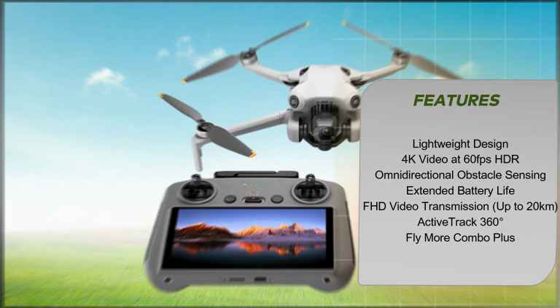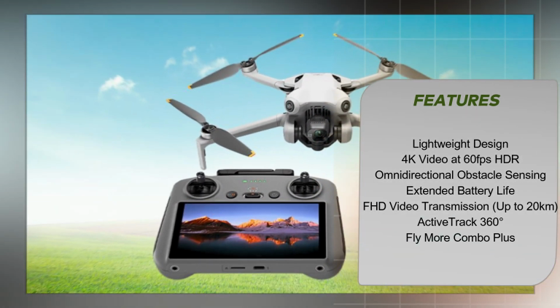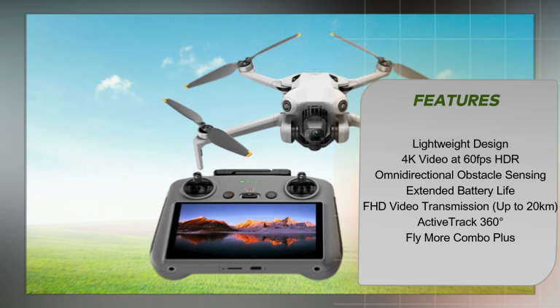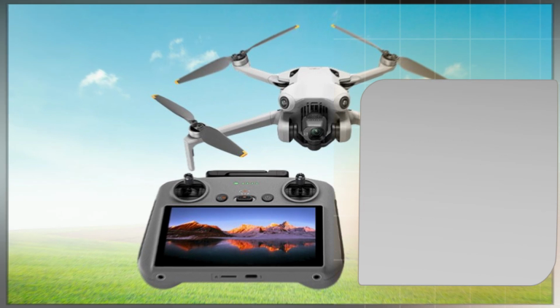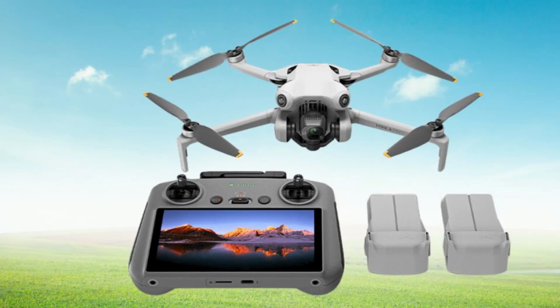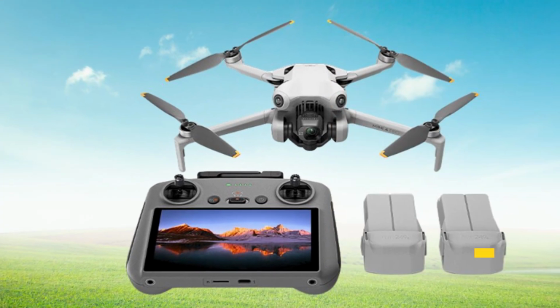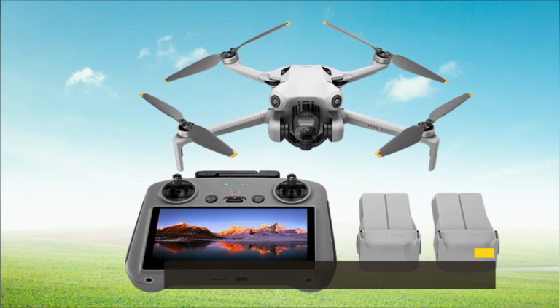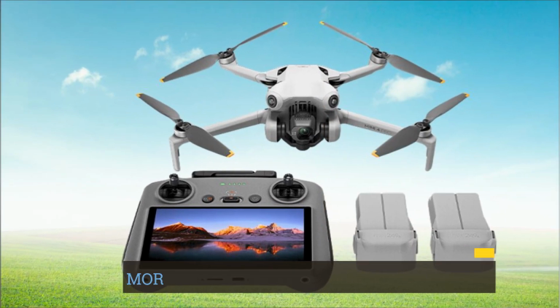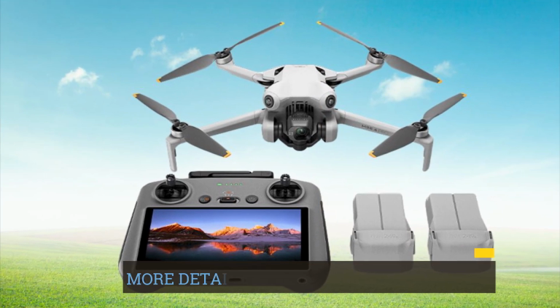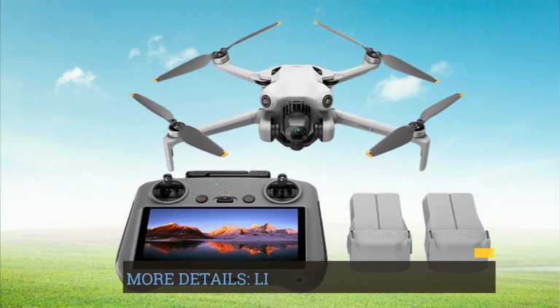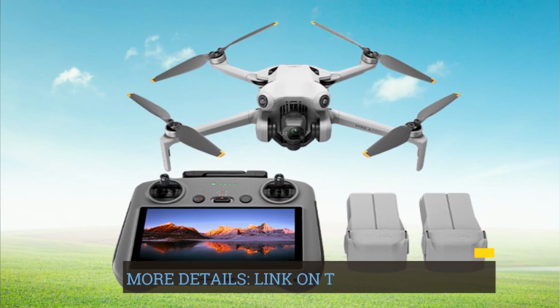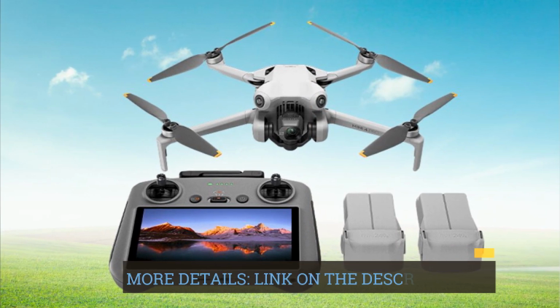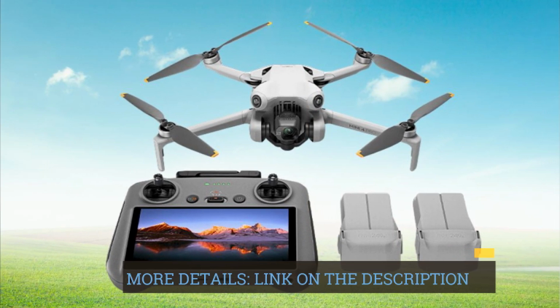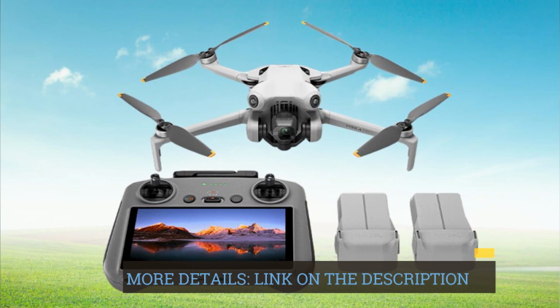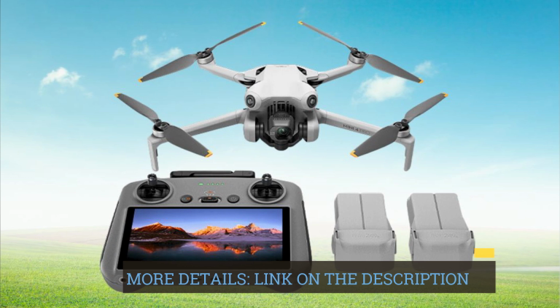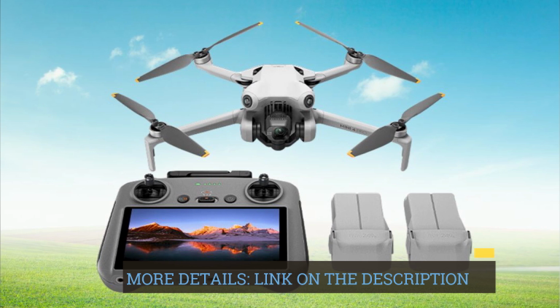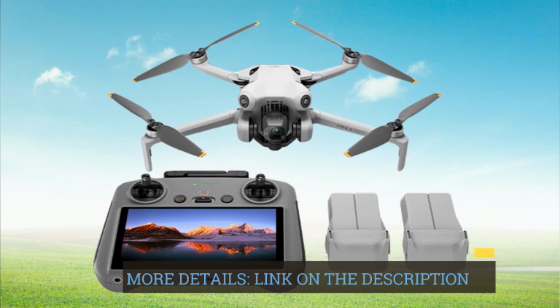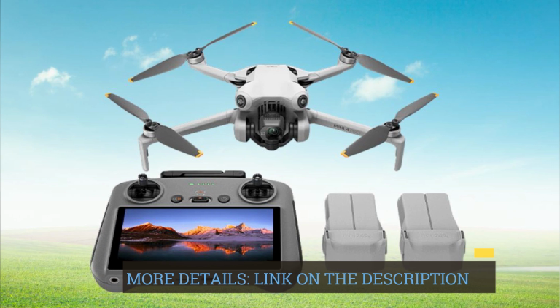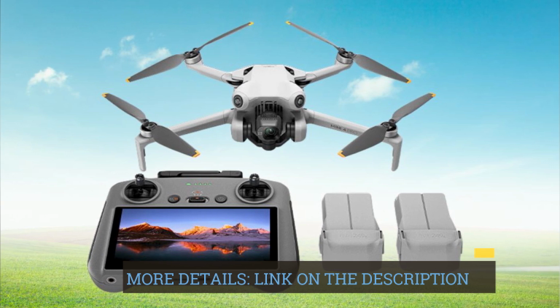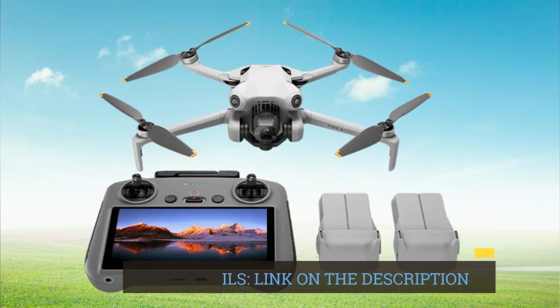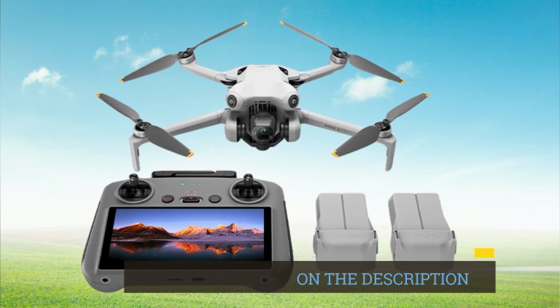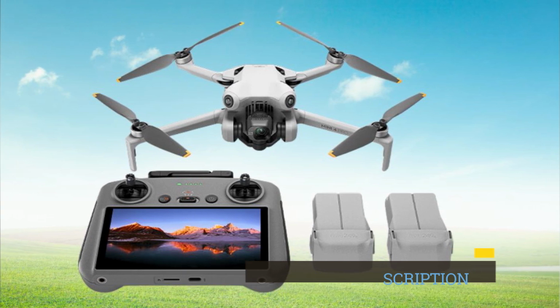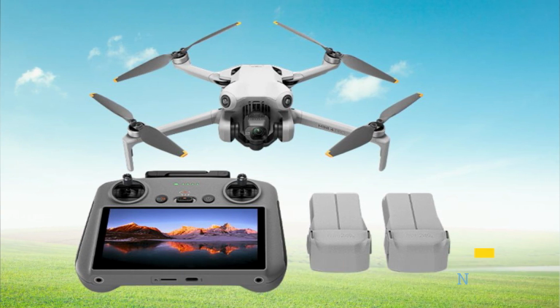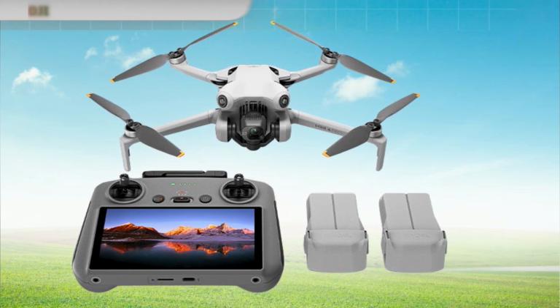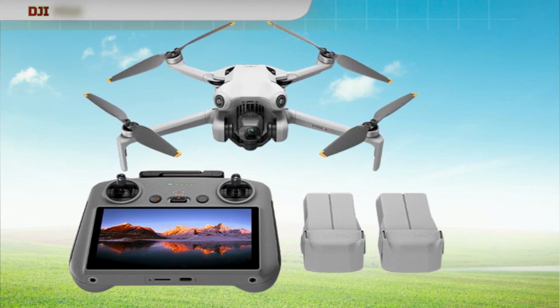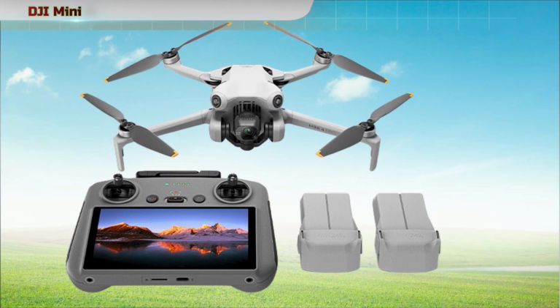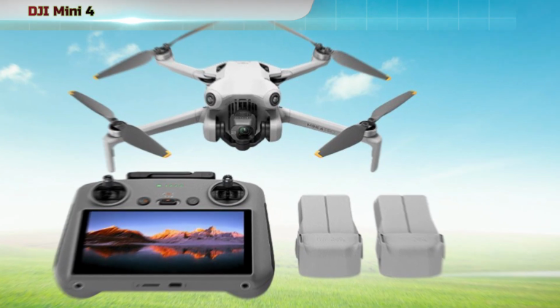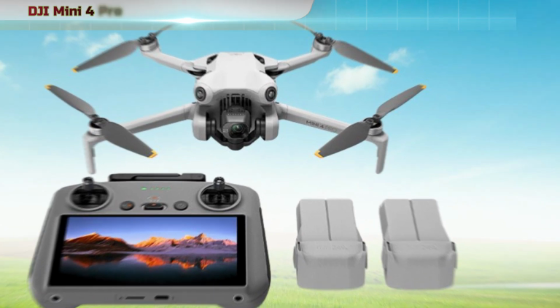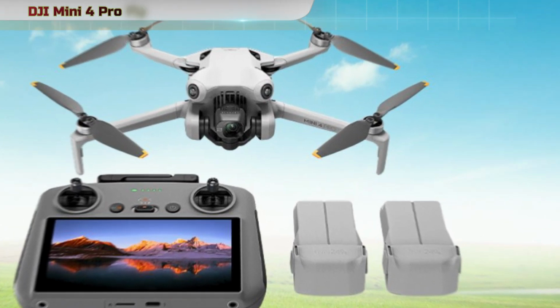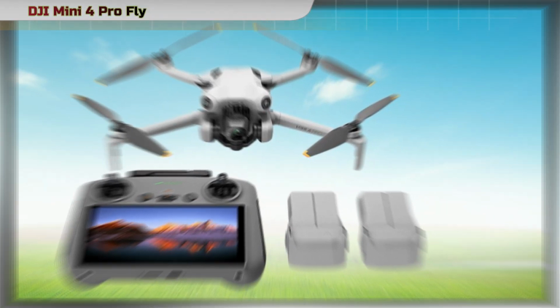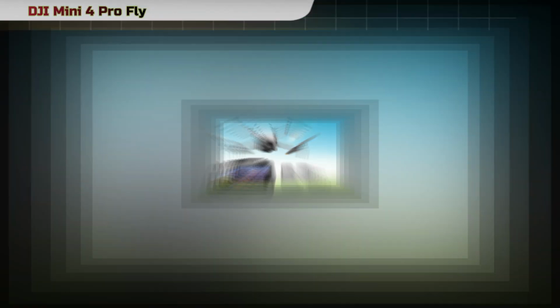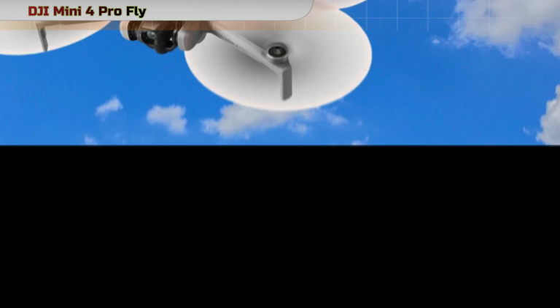Weighing under 249 grams, the DJI Mini 4 Pro provides a hassle-free flying experience. No registration is required, ensuring a user-friendly and easy-to-carry drone for all your journeys.